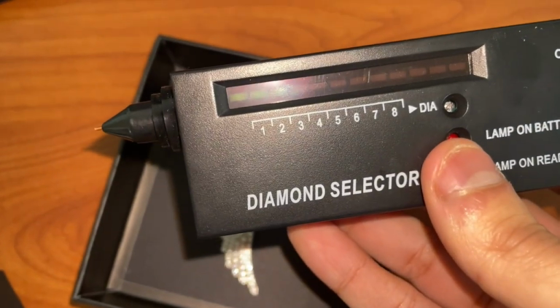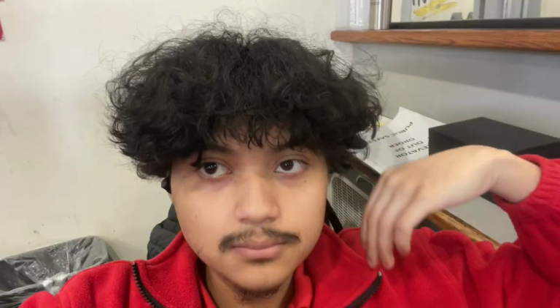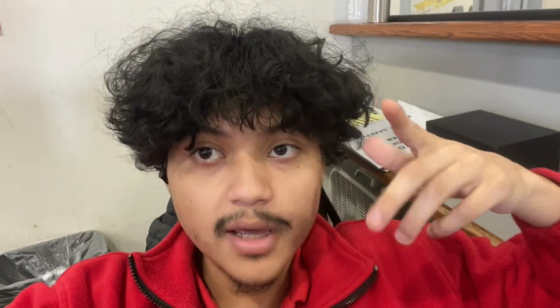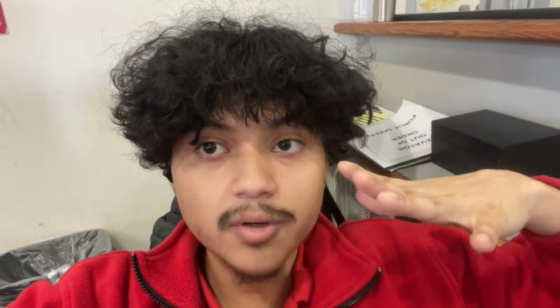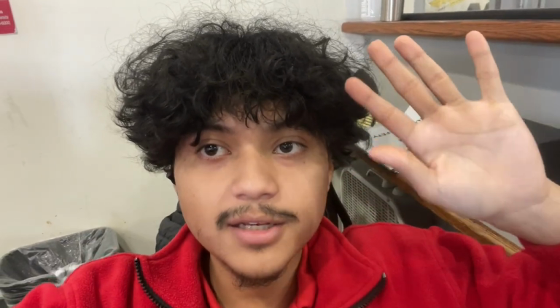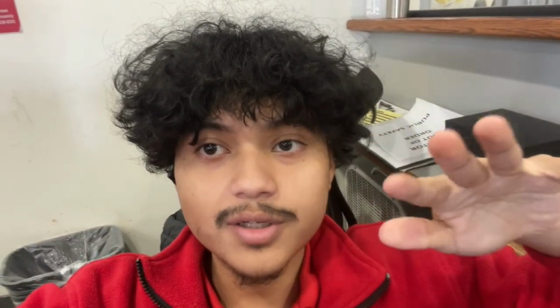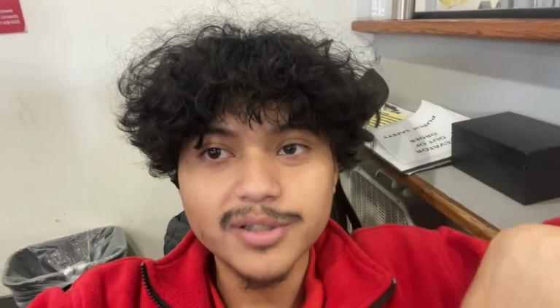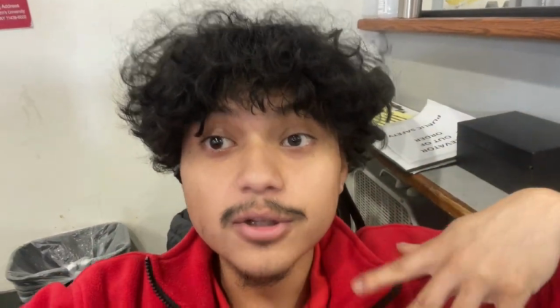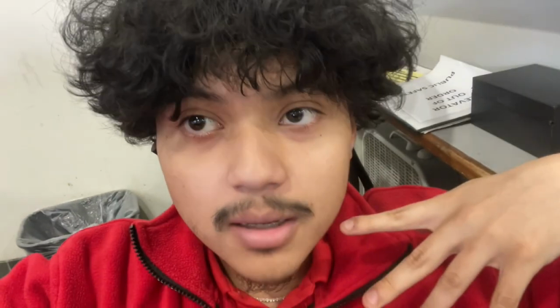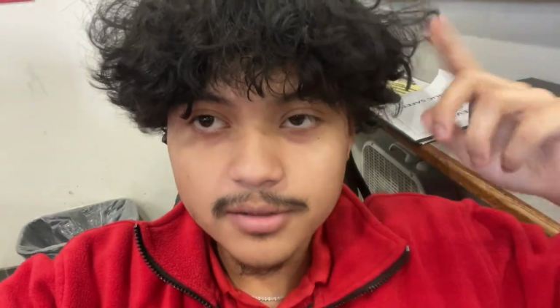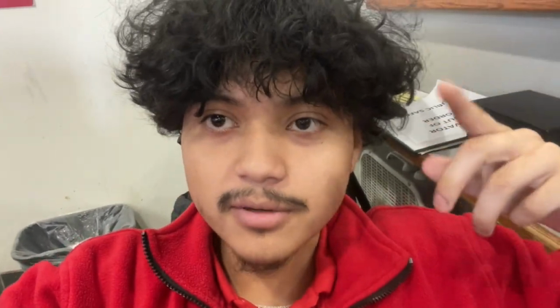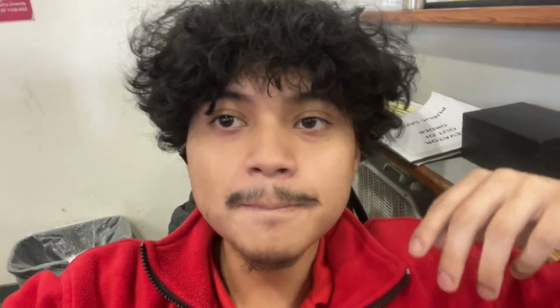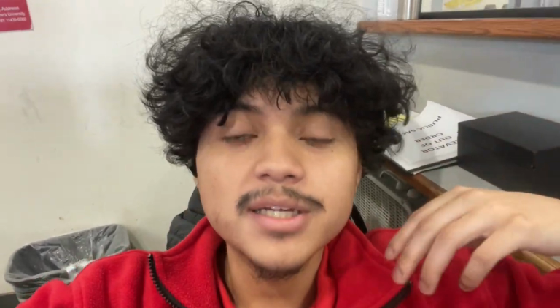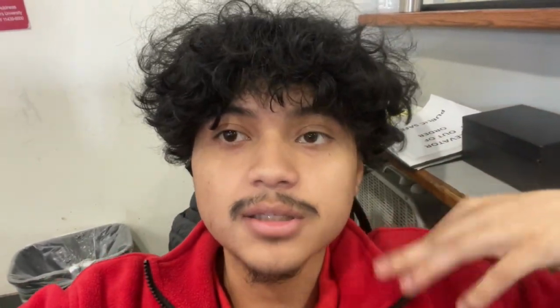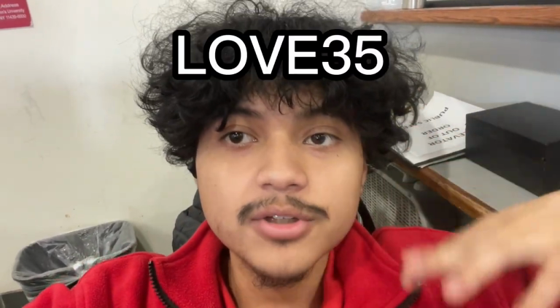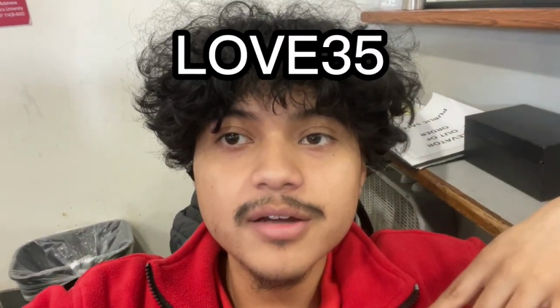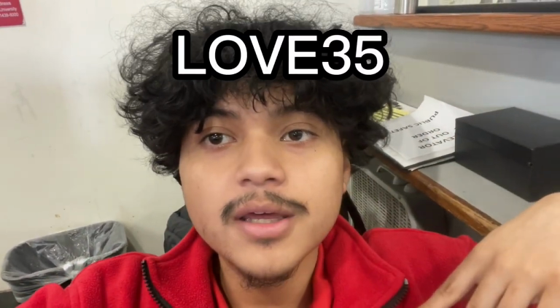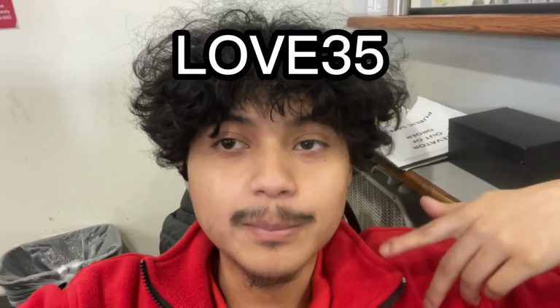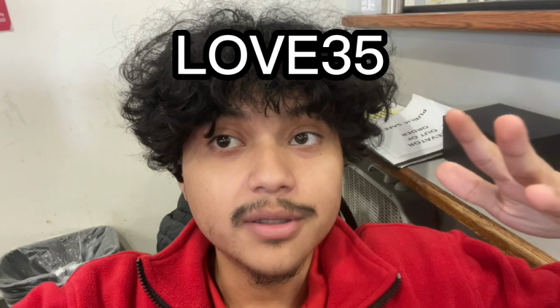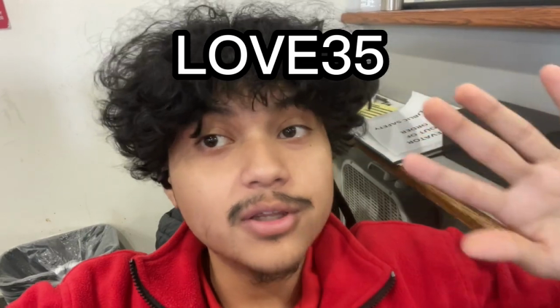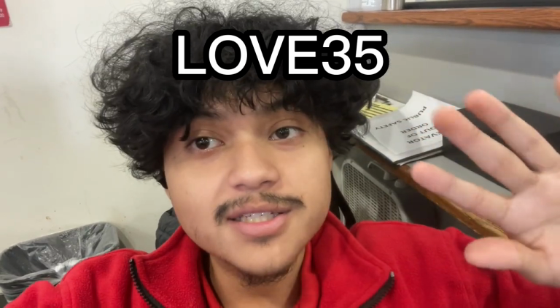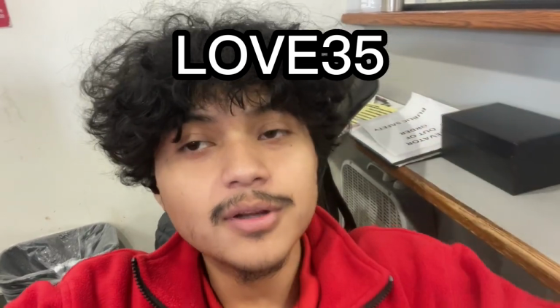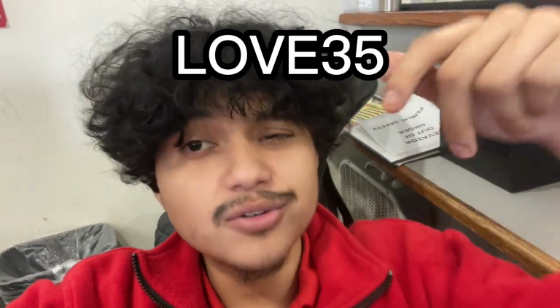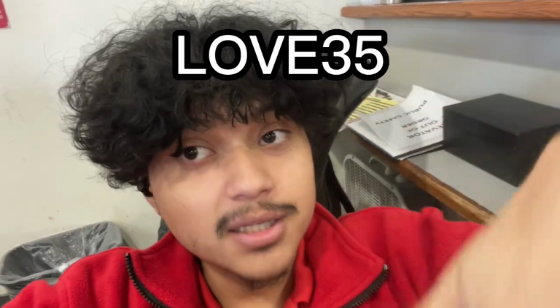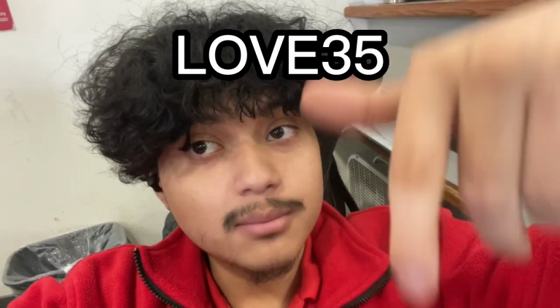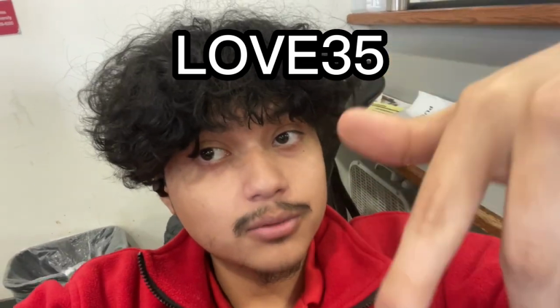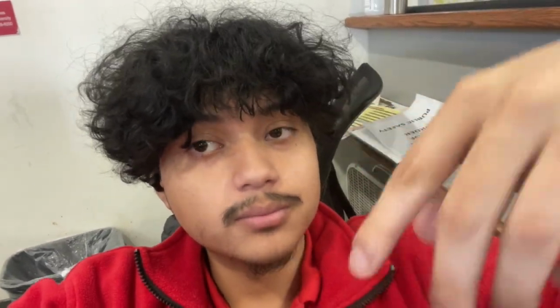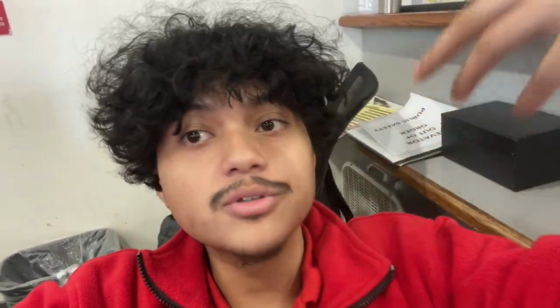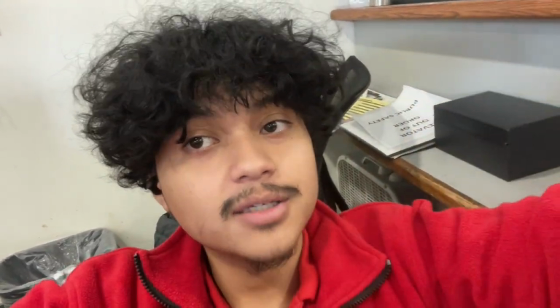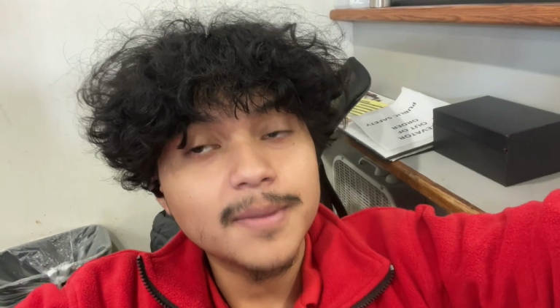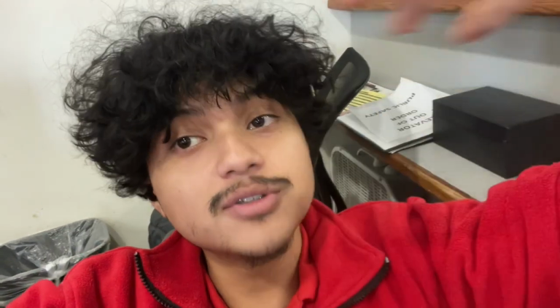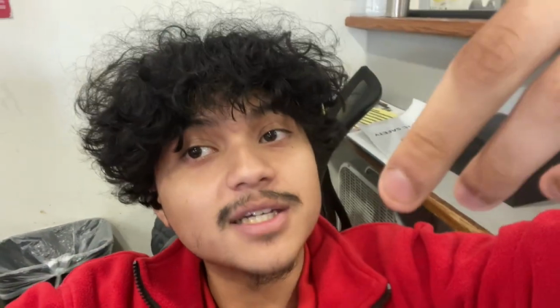I would actually recommend using Harlem Bling's 35% off discount right now — it's just the code 'LOVE35'. But if you're gonna use that discount, use my link down below first, and then apply that discount code.